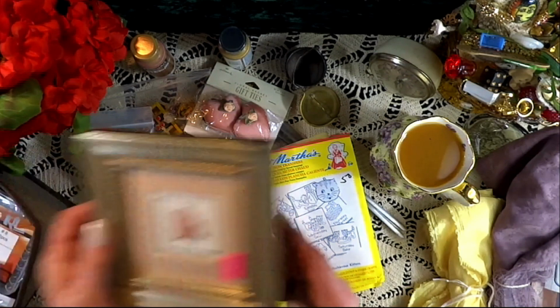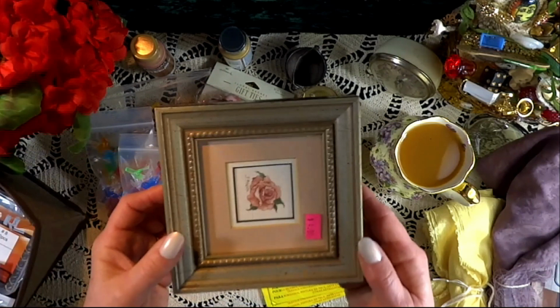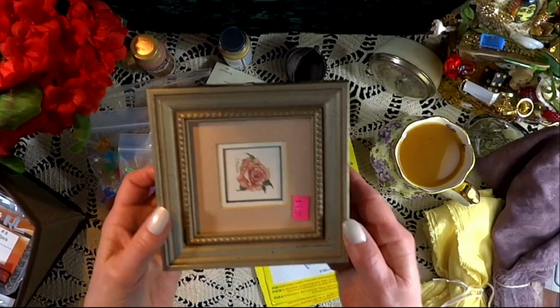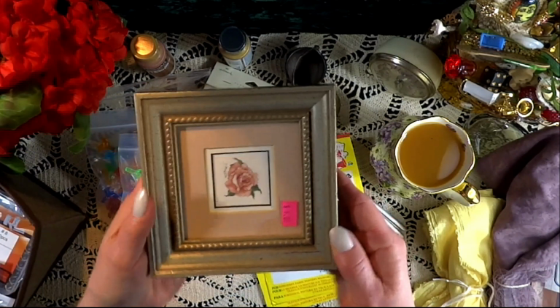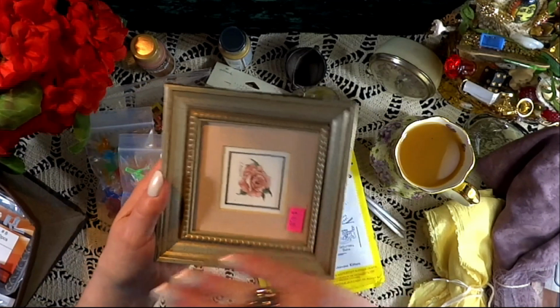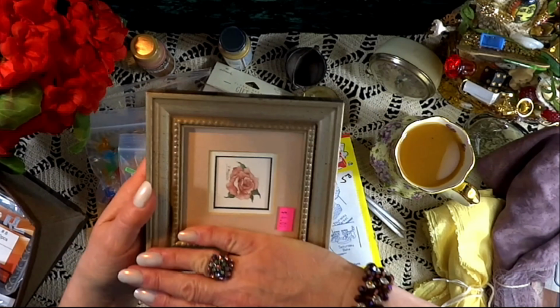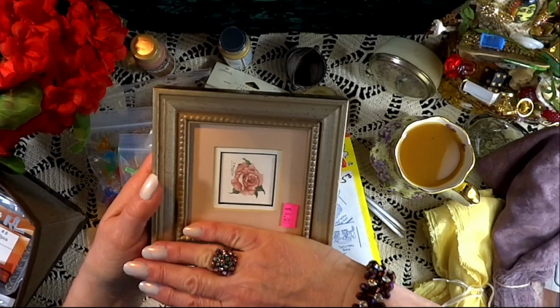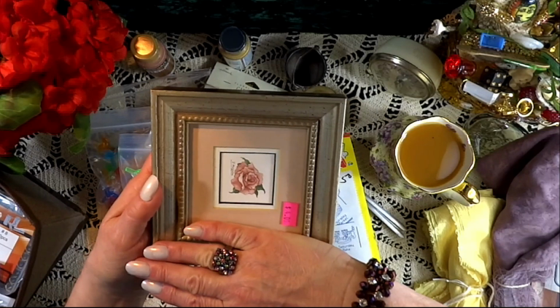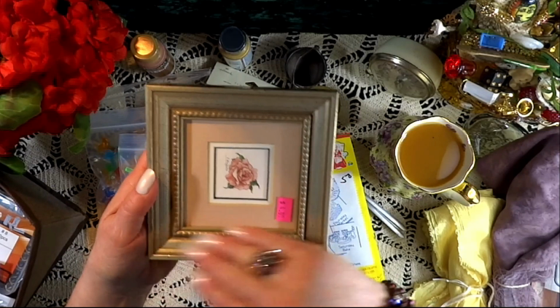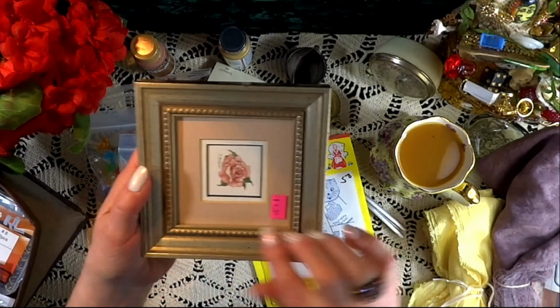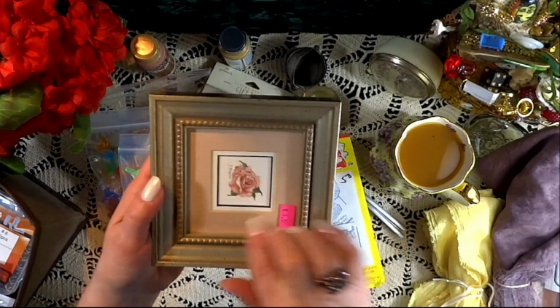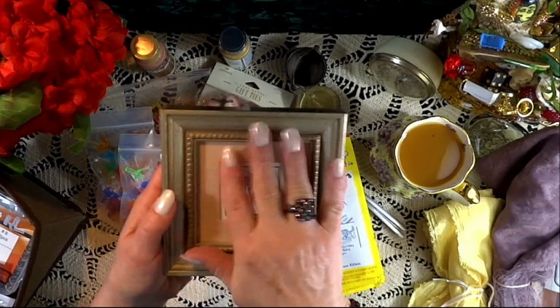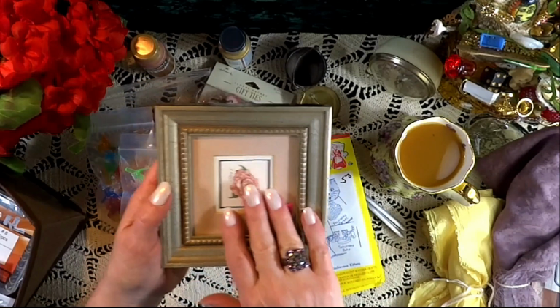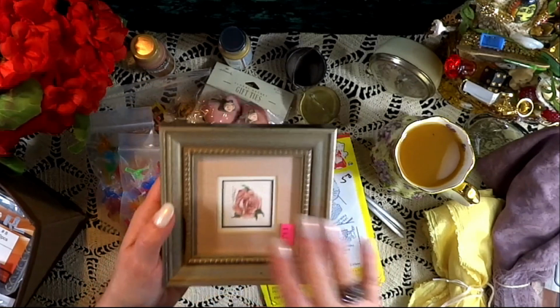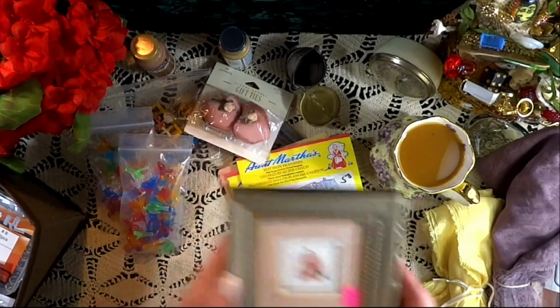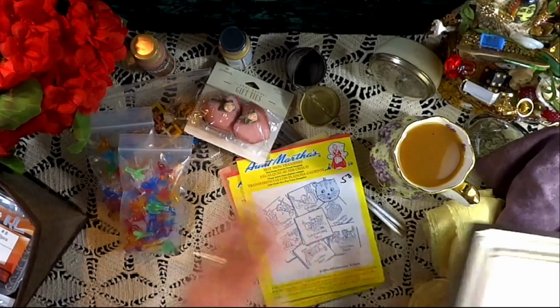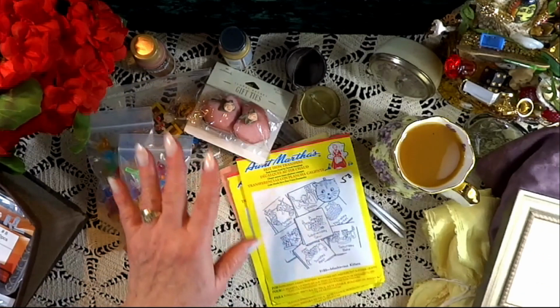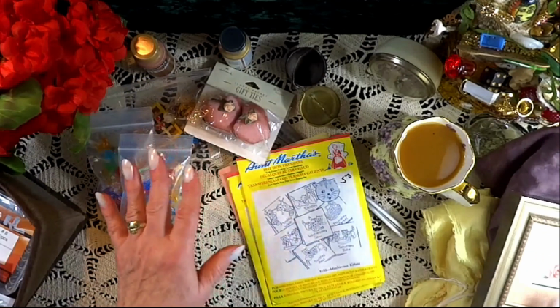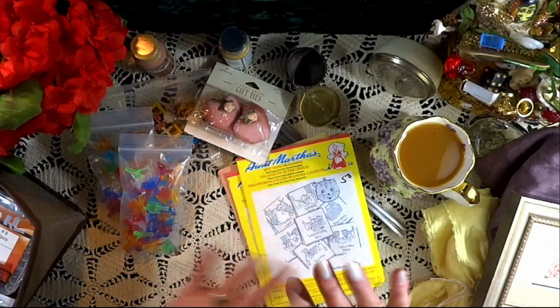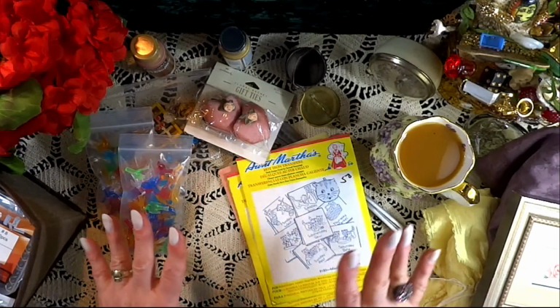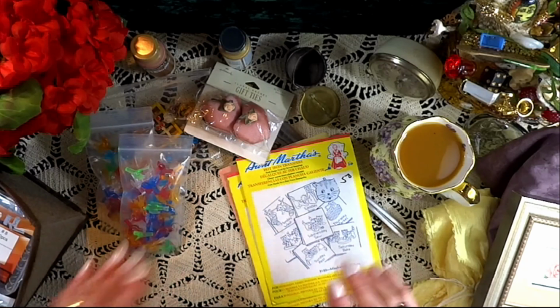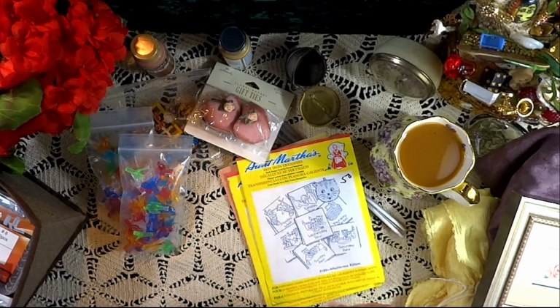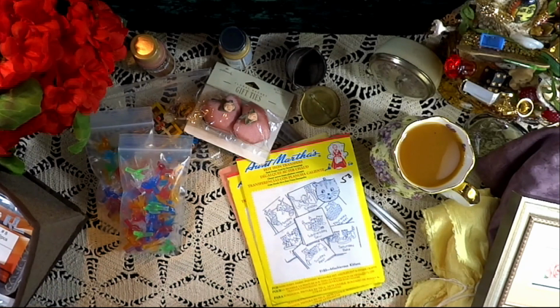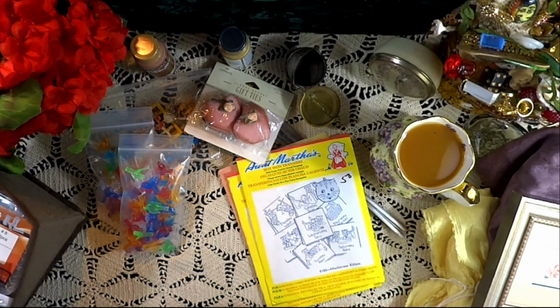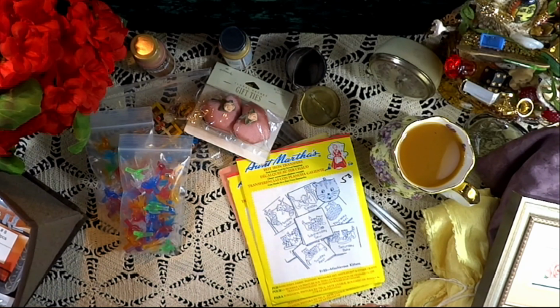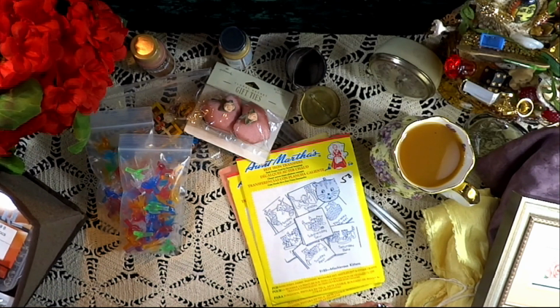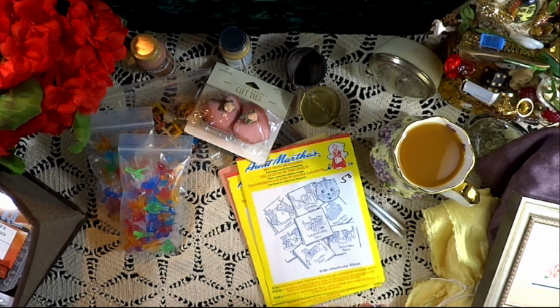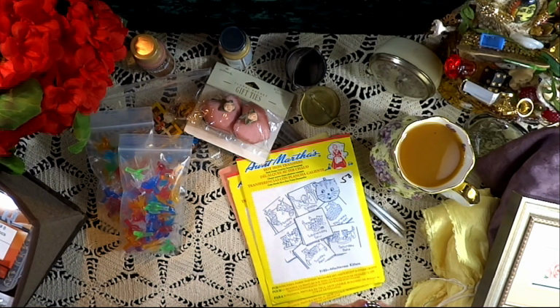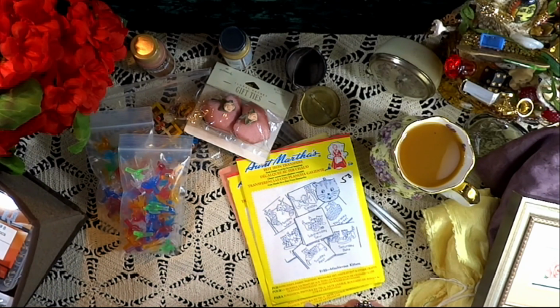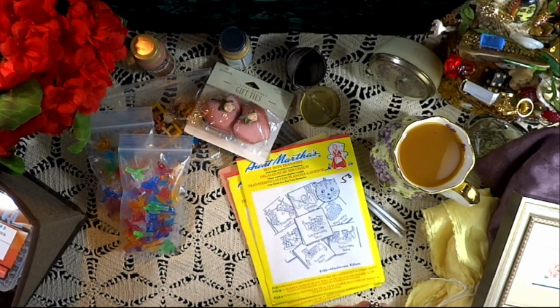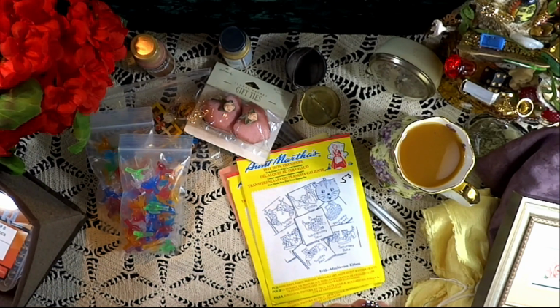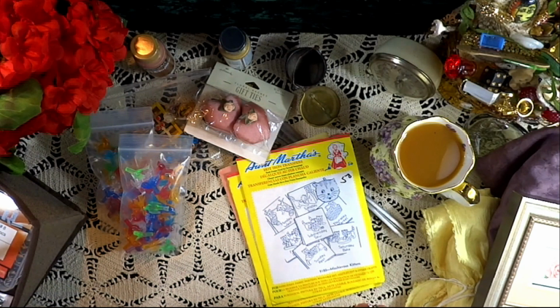They have one more picture frame, and that was only 99 cents because it was a pink tag day. That will make a nice fireplace.